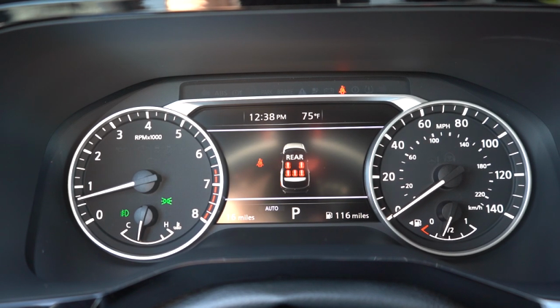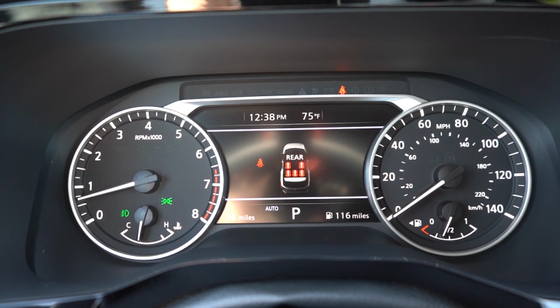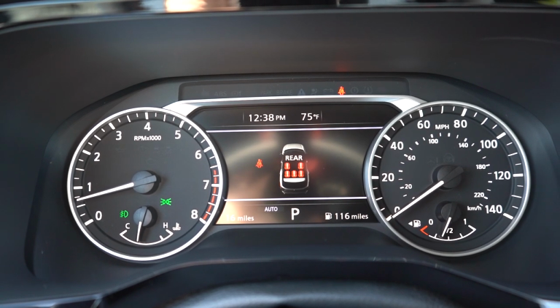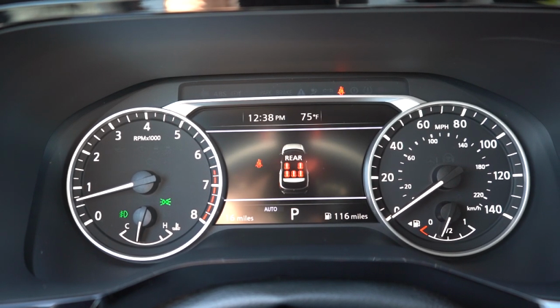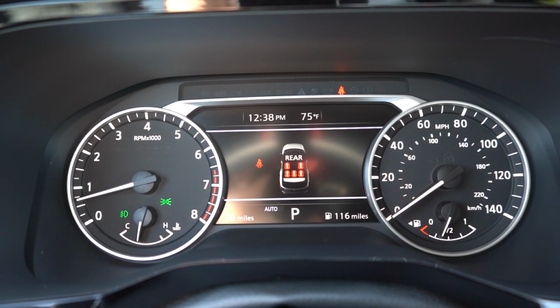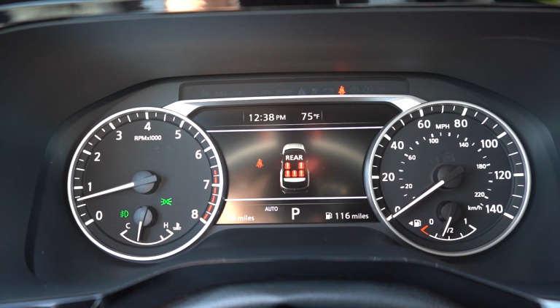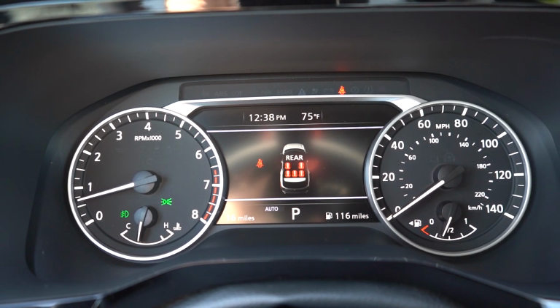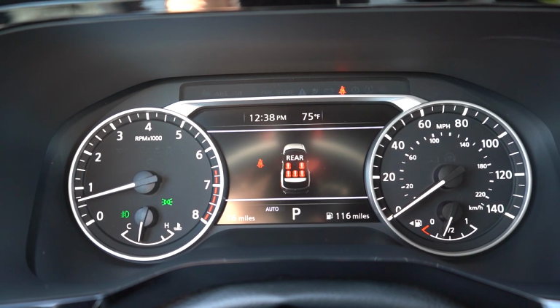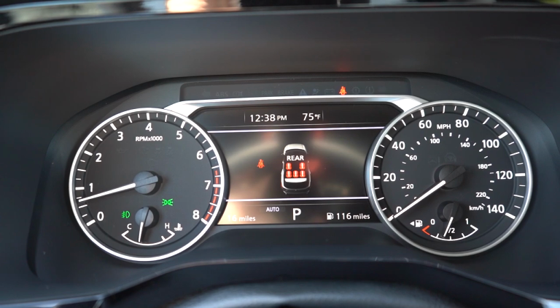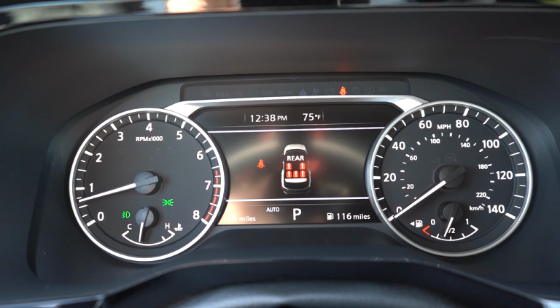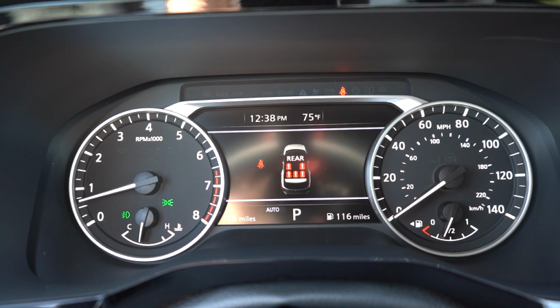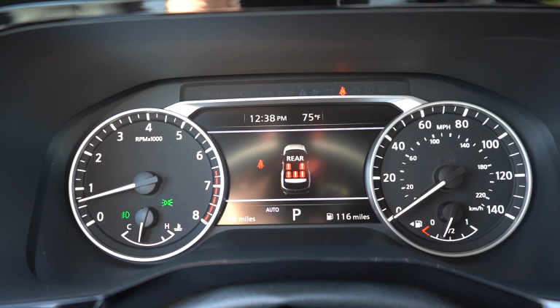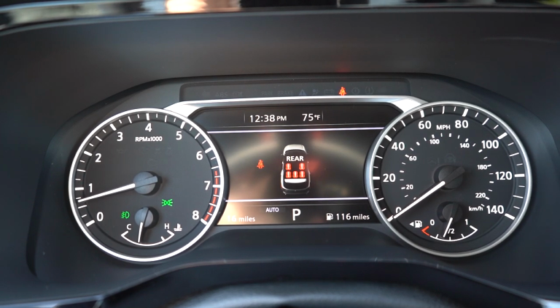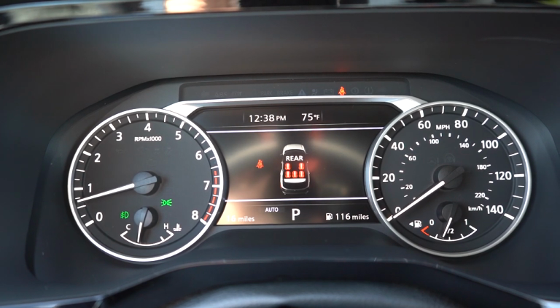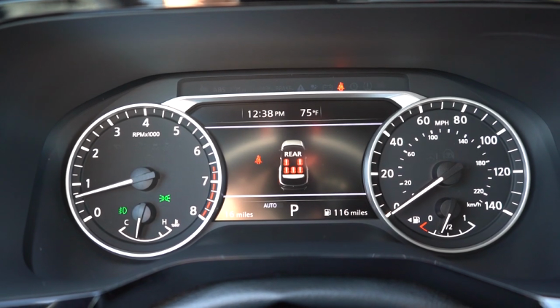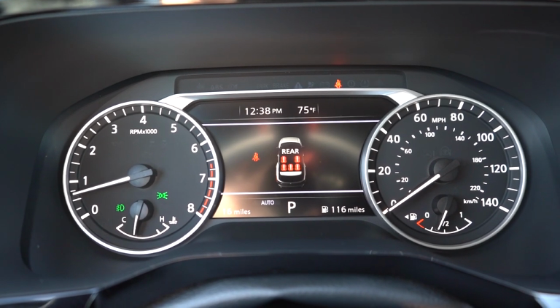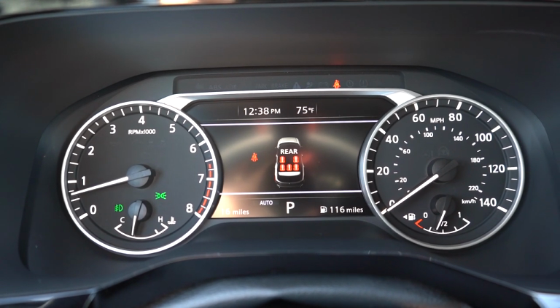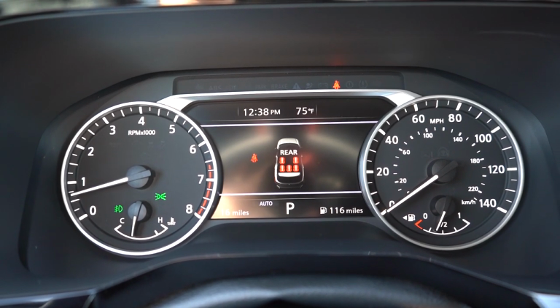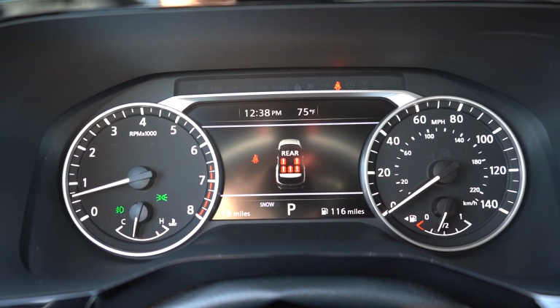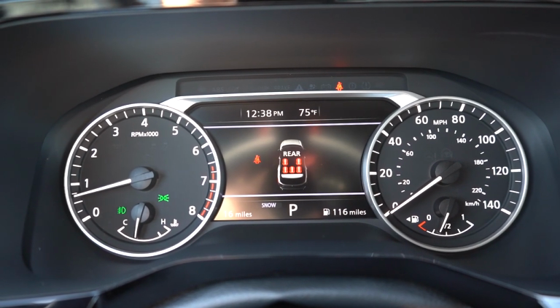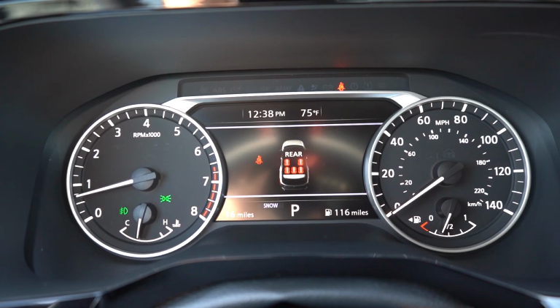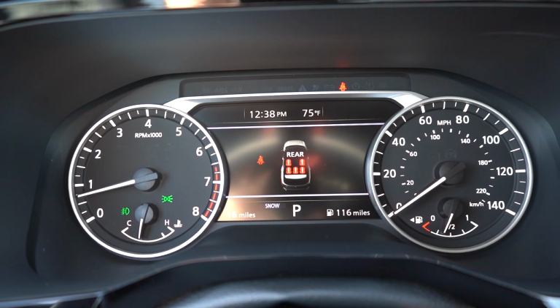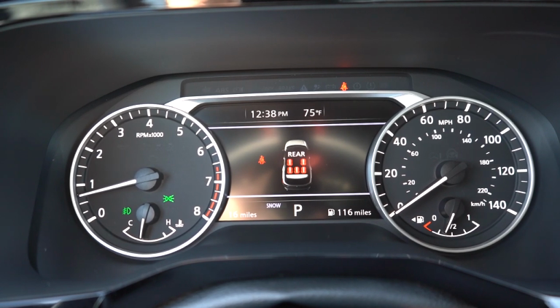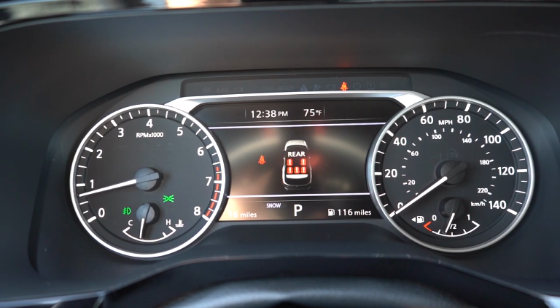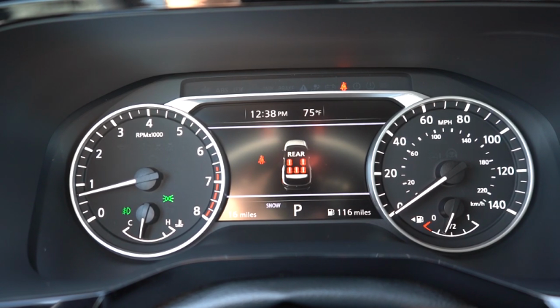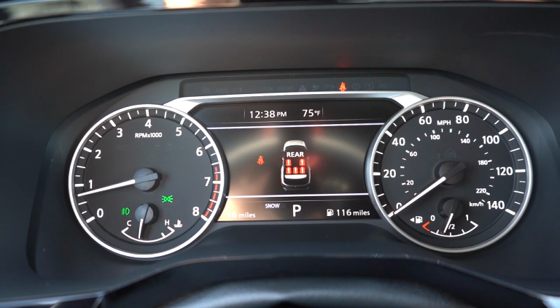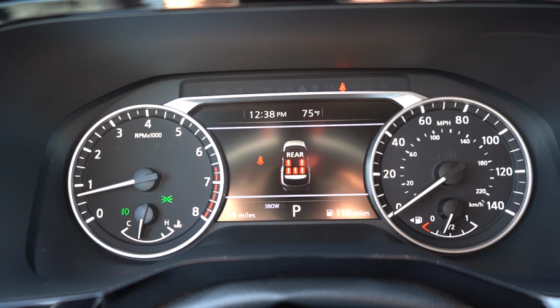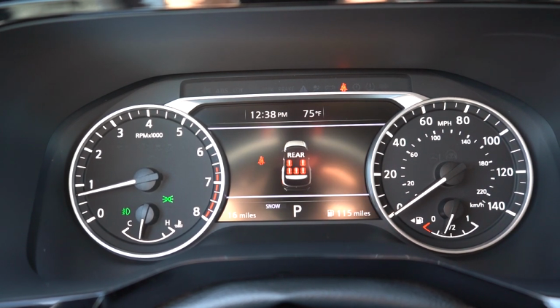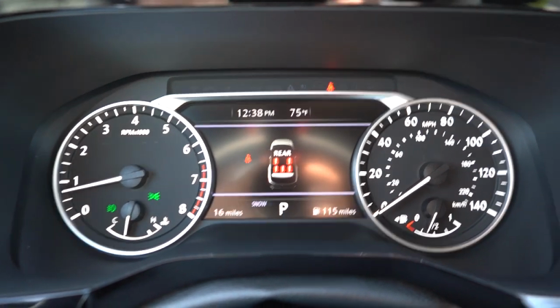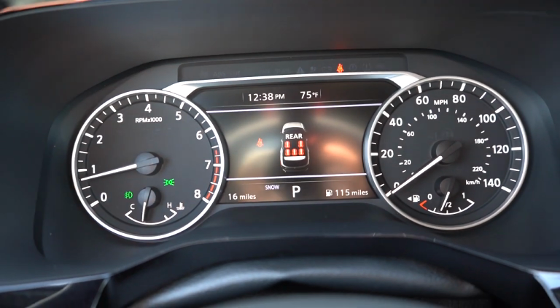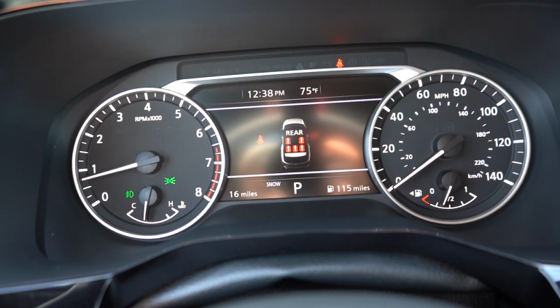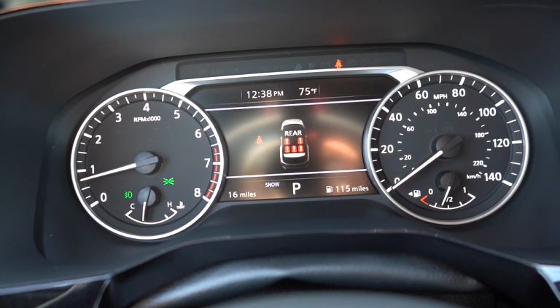You can control what's displayed on the digital center screen using the steering wheel controls on the left side. It gives you trip A, trip B, a digital speedometer, tire pressure information, radio information, outside temperature, and miles until empty — pretty much everything you could possibly want on the digital portion of the gauges.